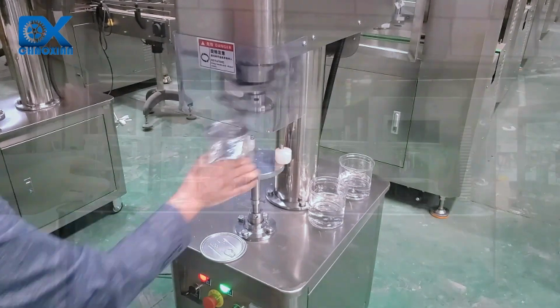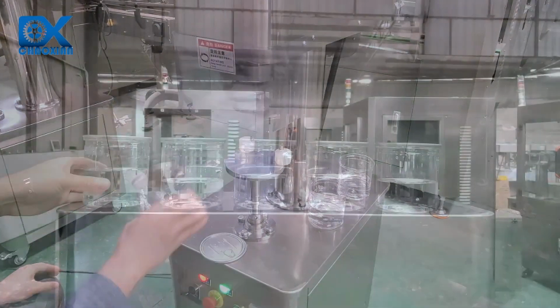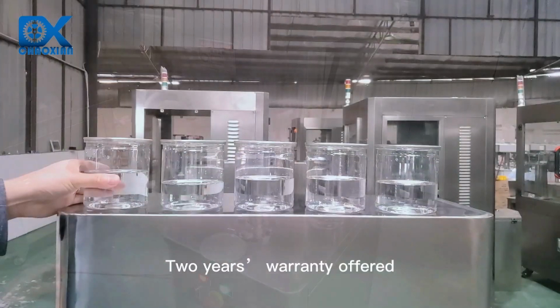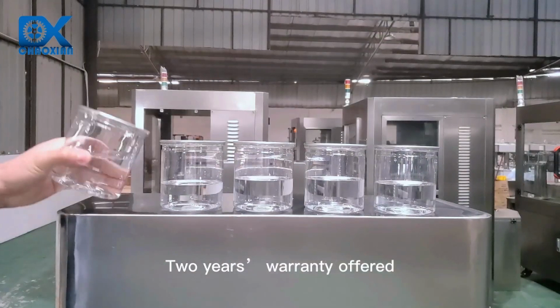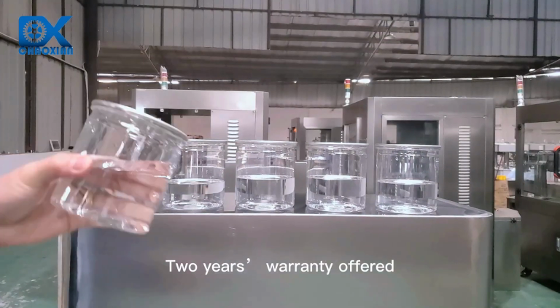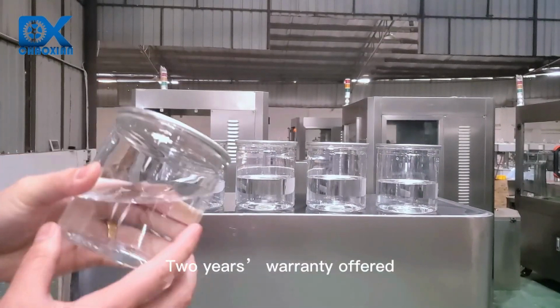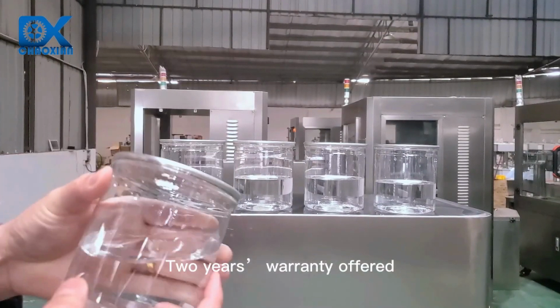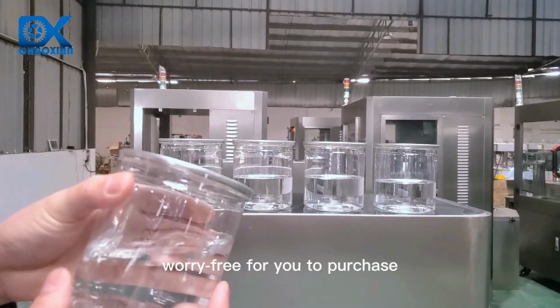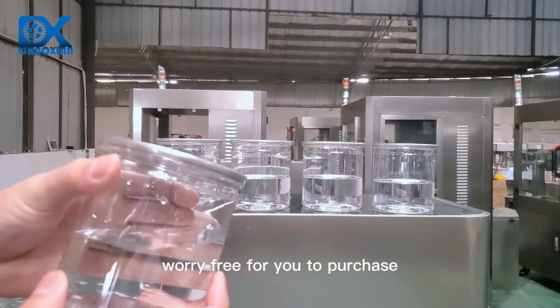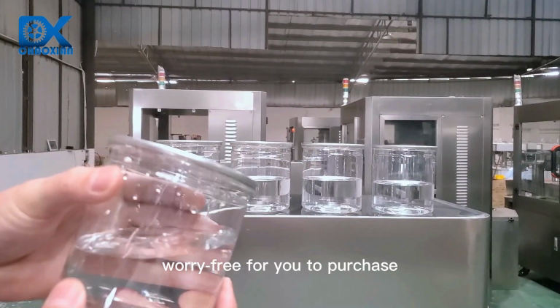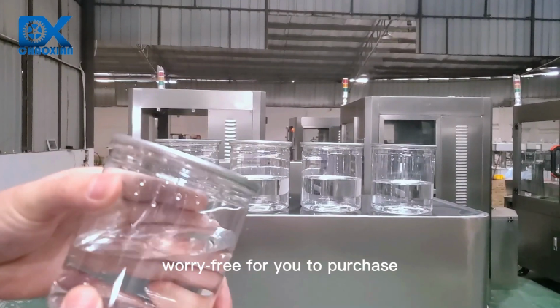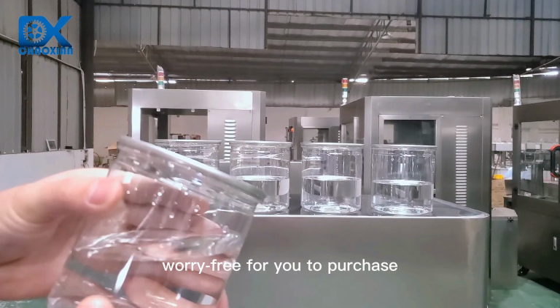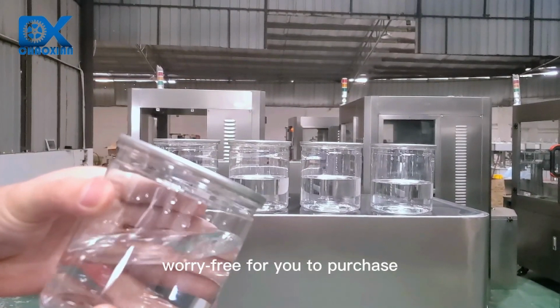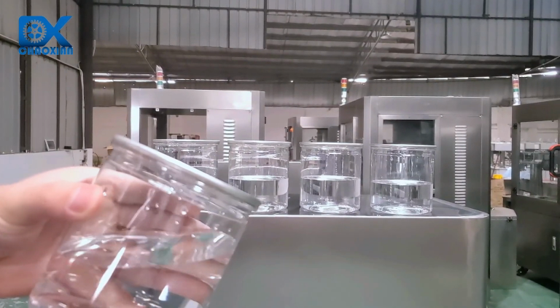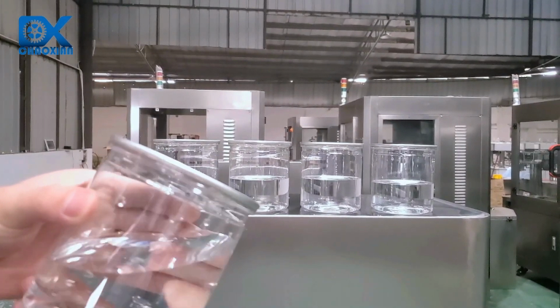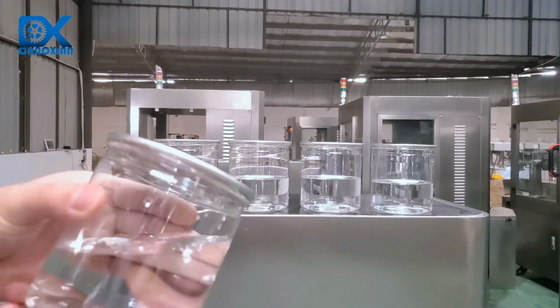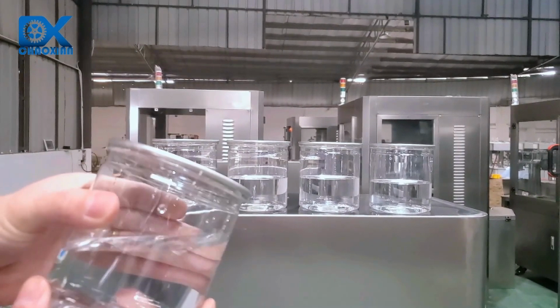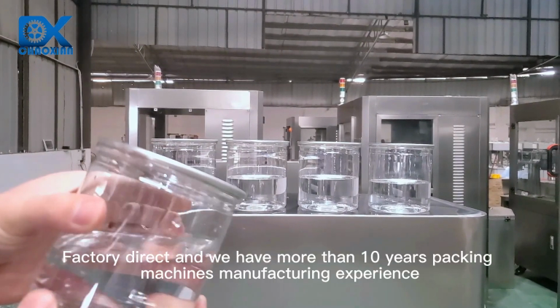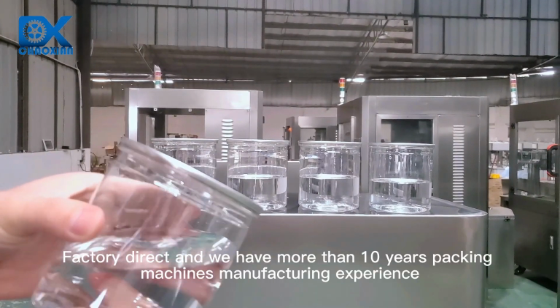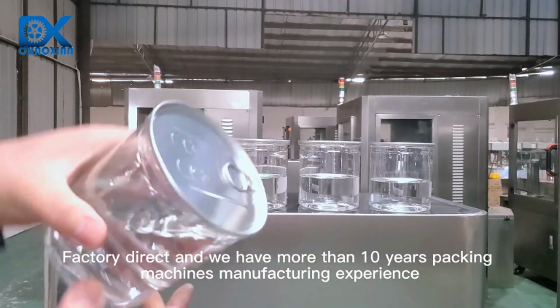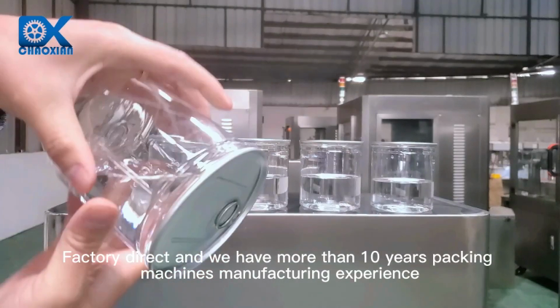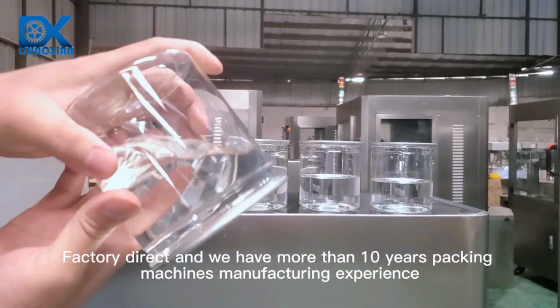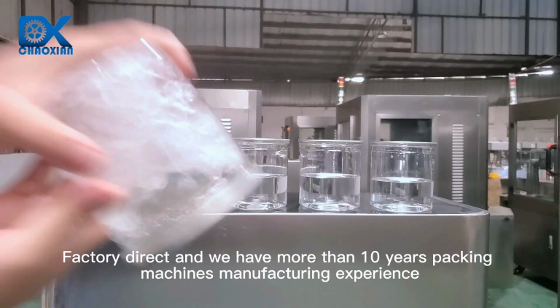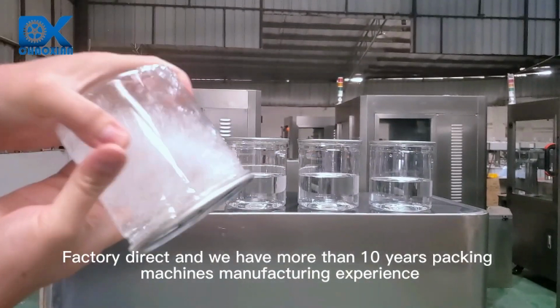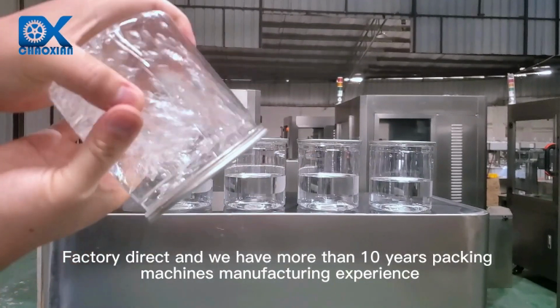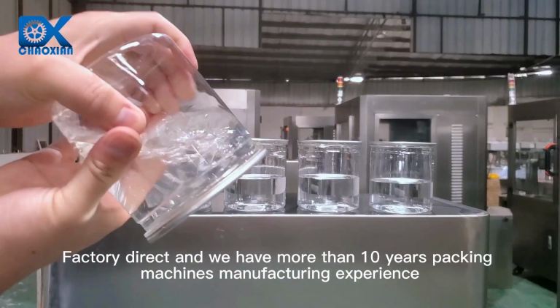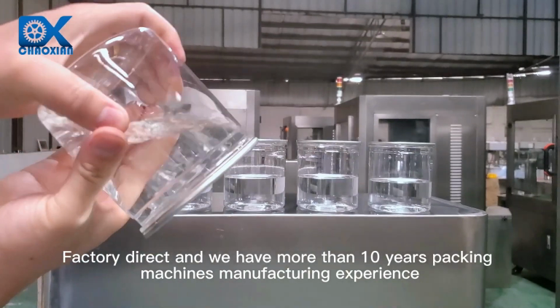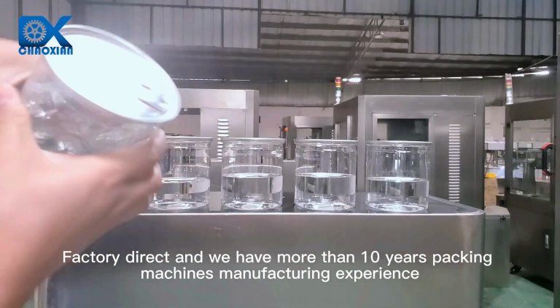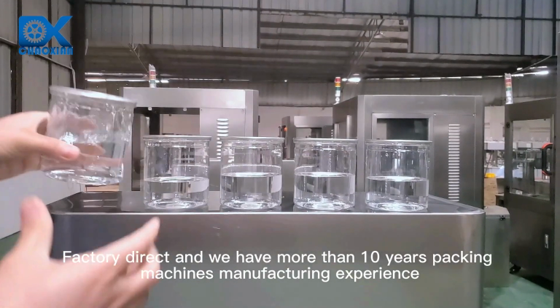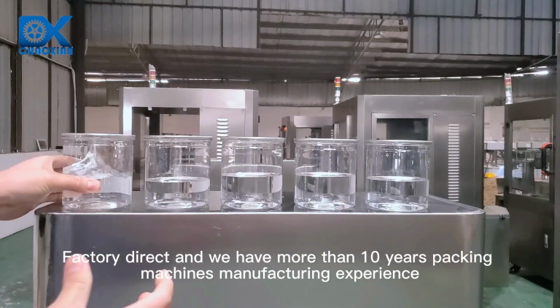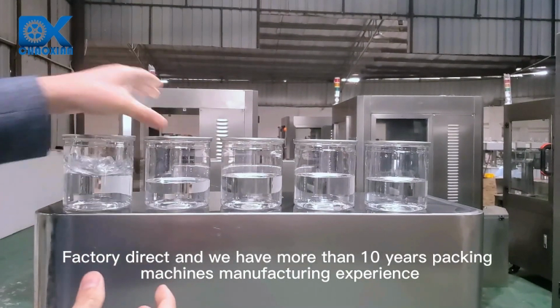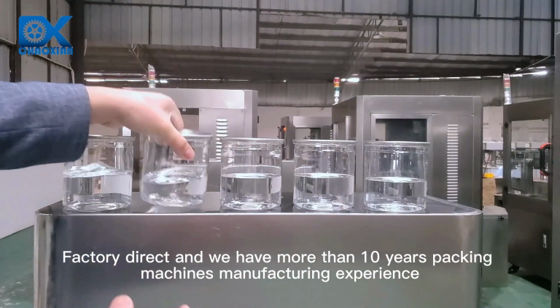Two years warranty offered, worry-free for you to purchase. Factory direct, and we have more than 10 years packing machines manufacturing experience.